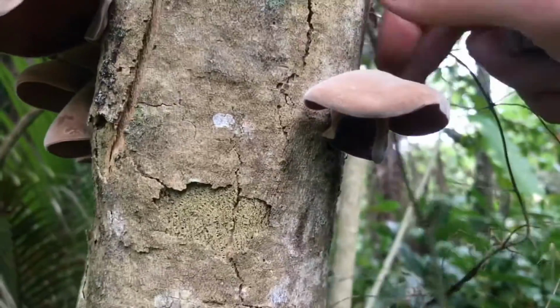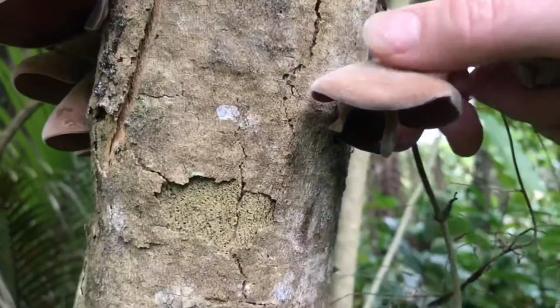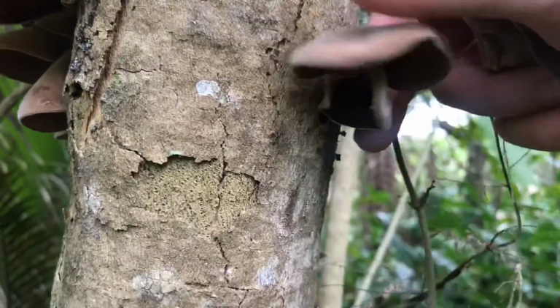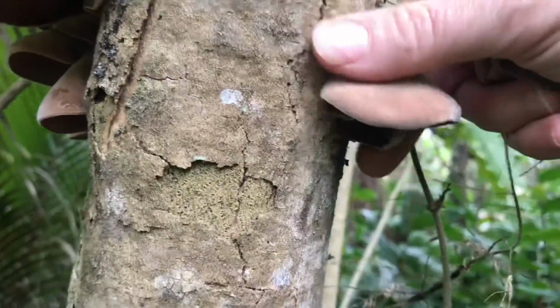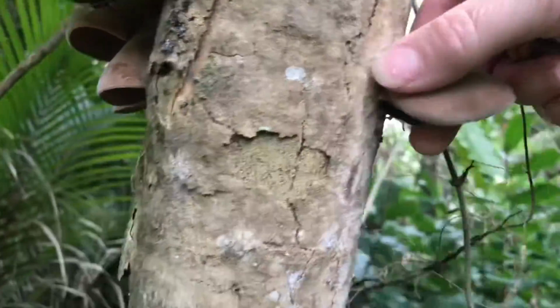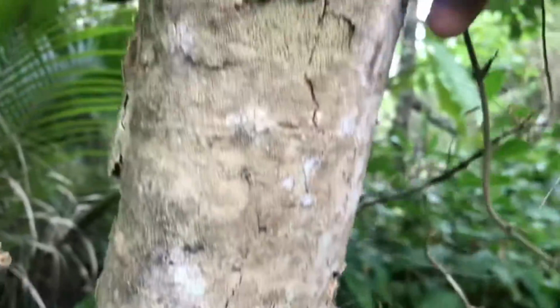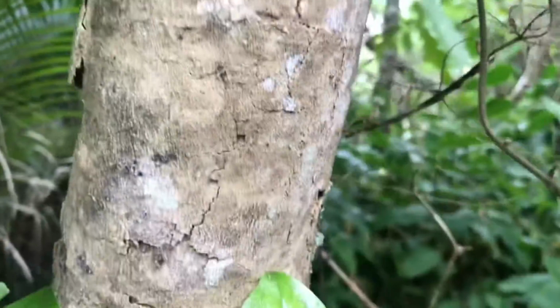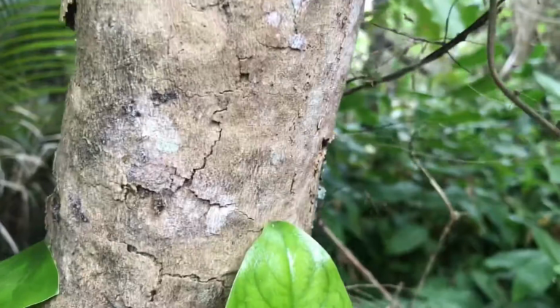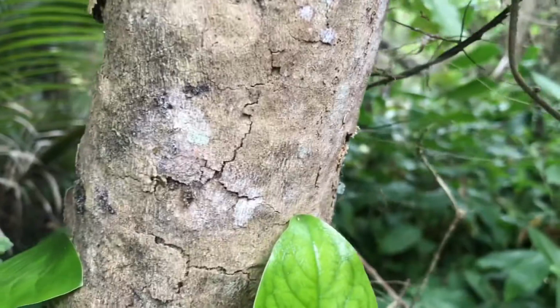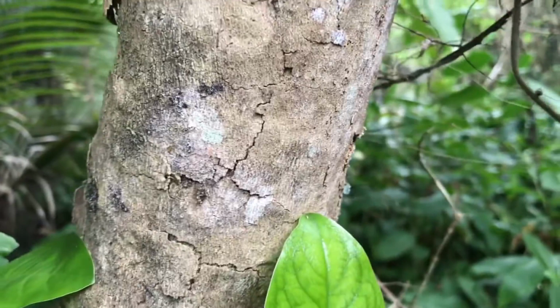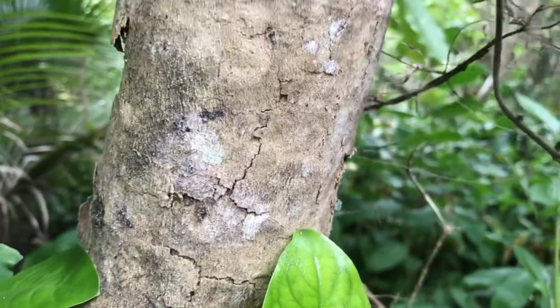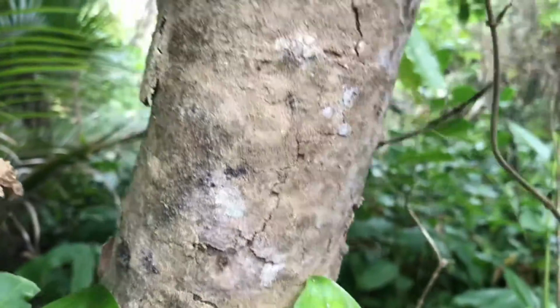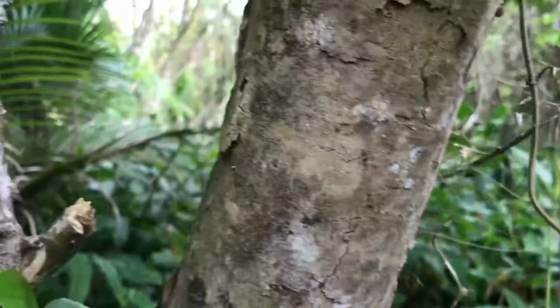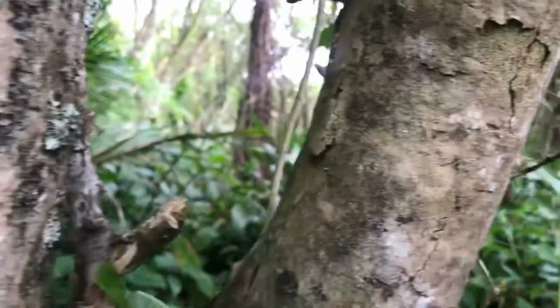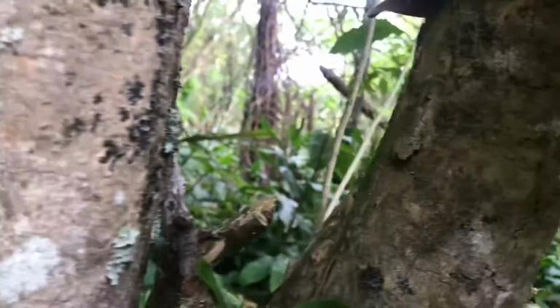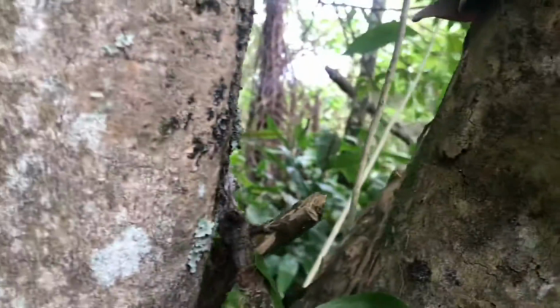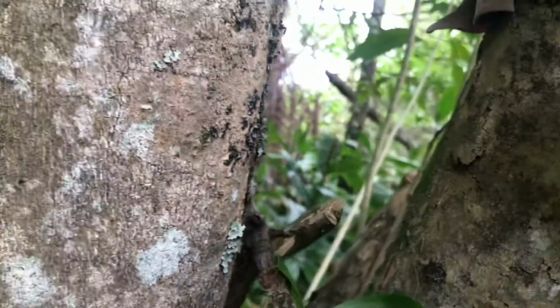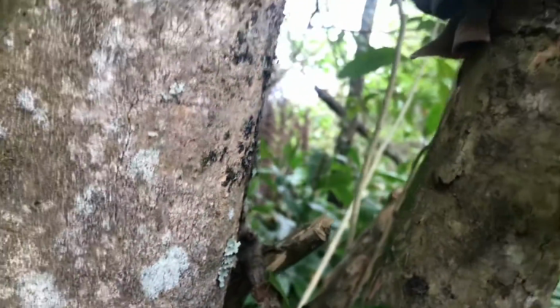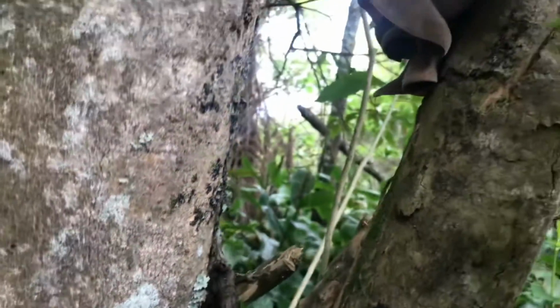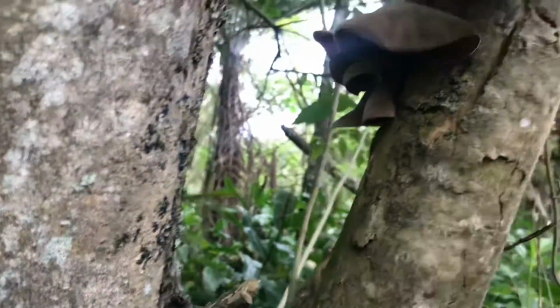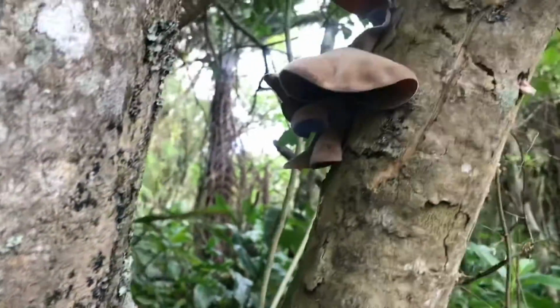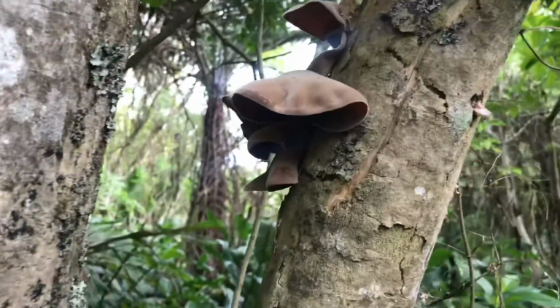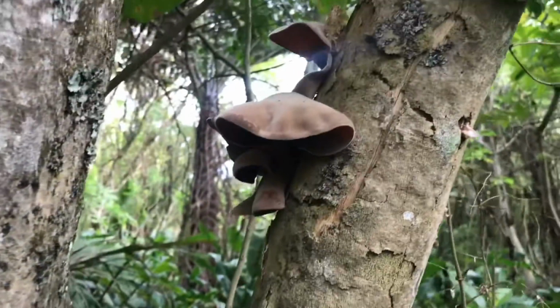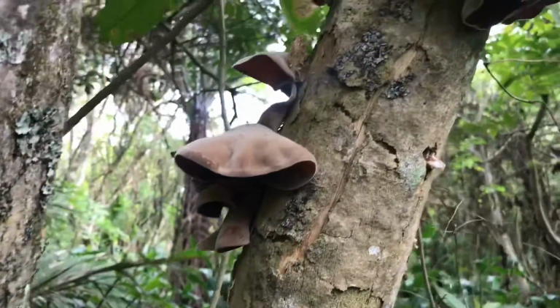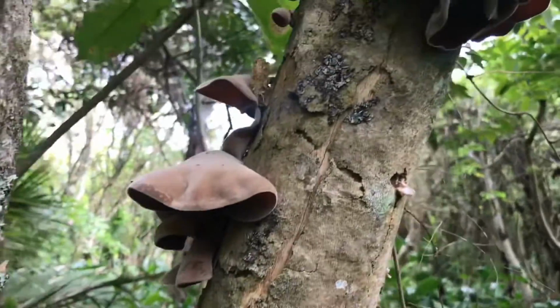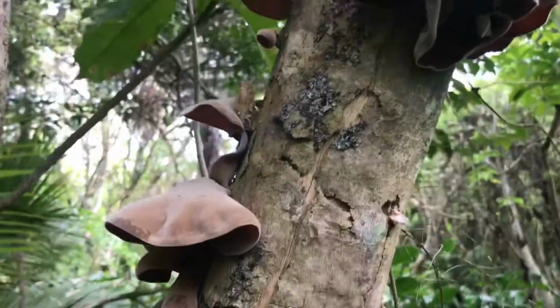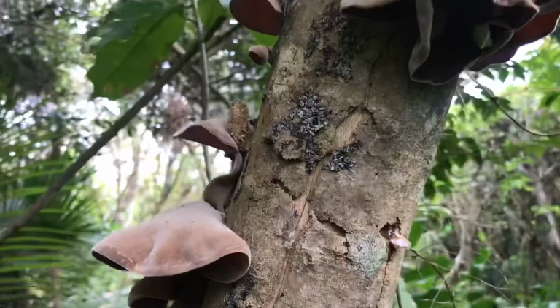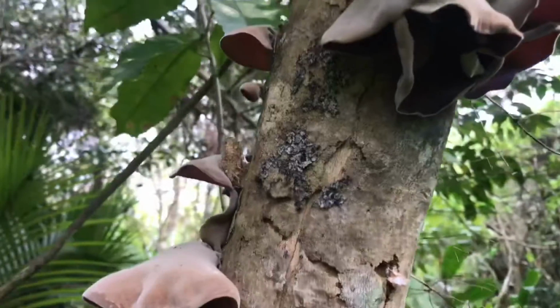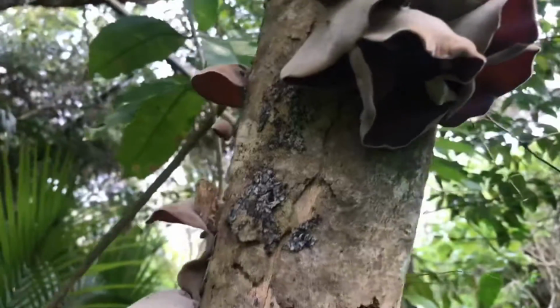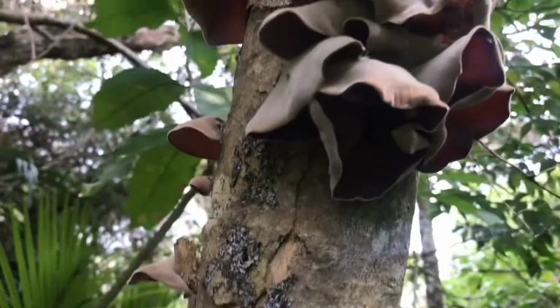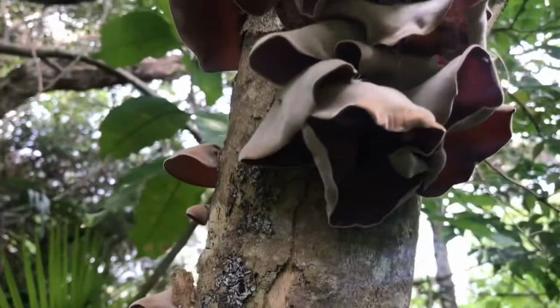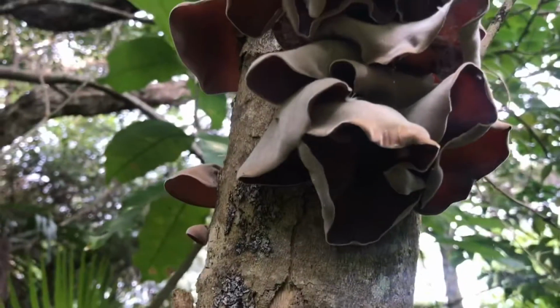It starts out quite tiny and it can change color as well, going to a grayer color. I'm going to take some of this home and dry it out.